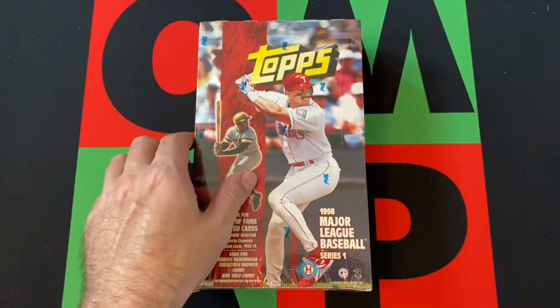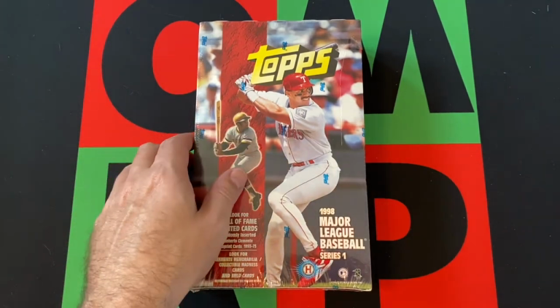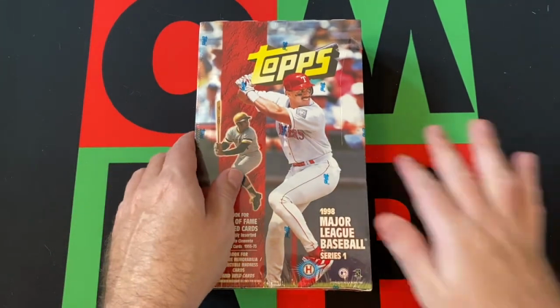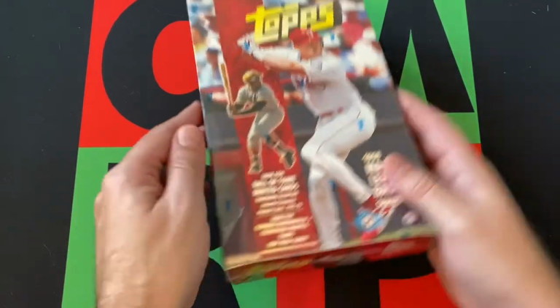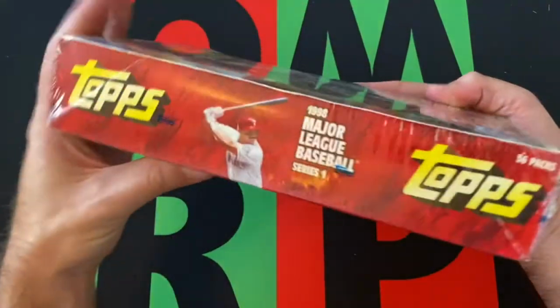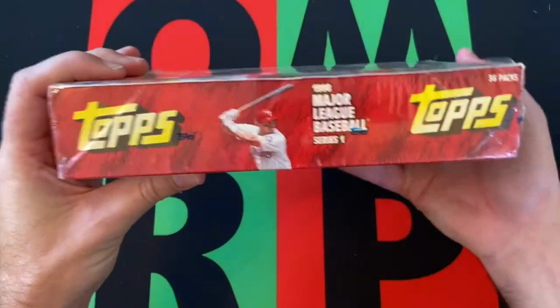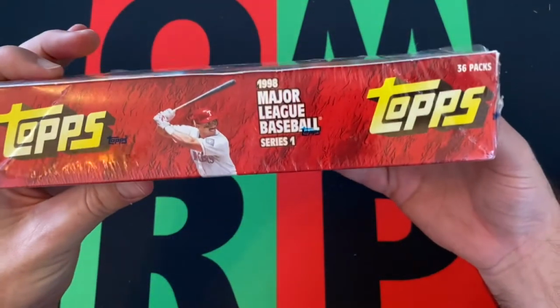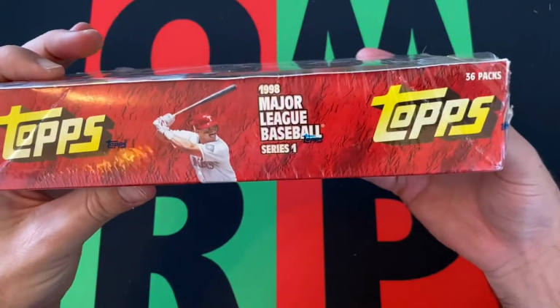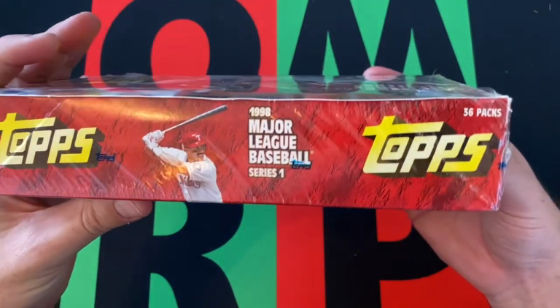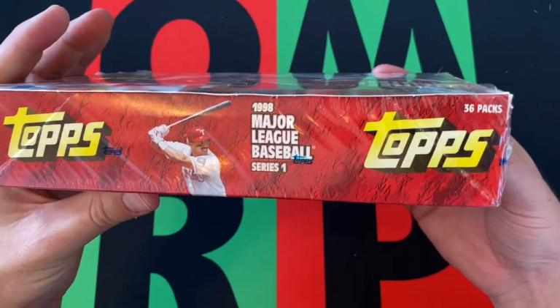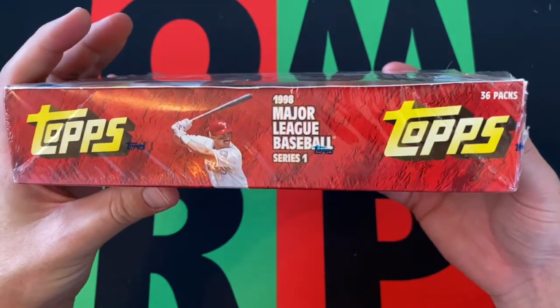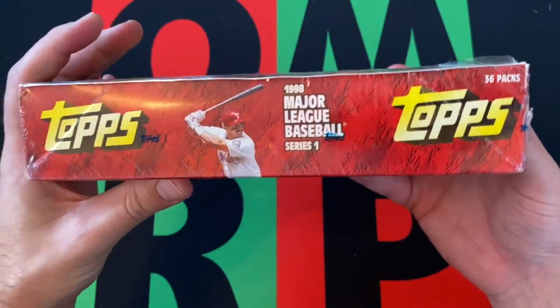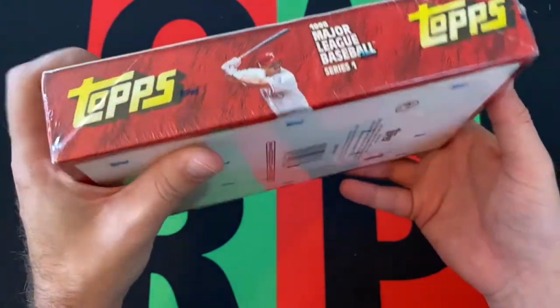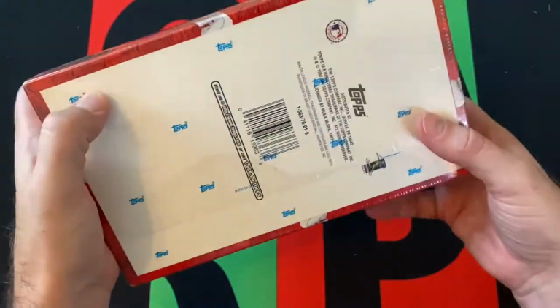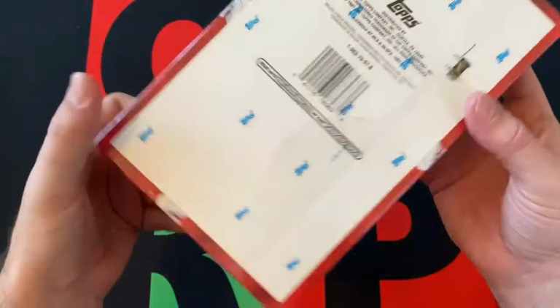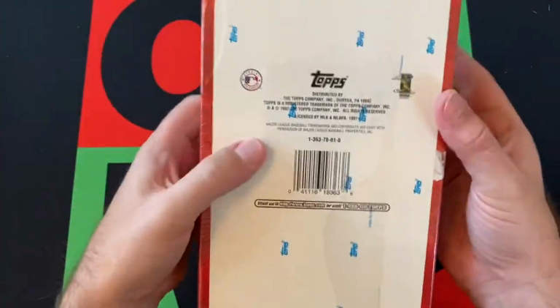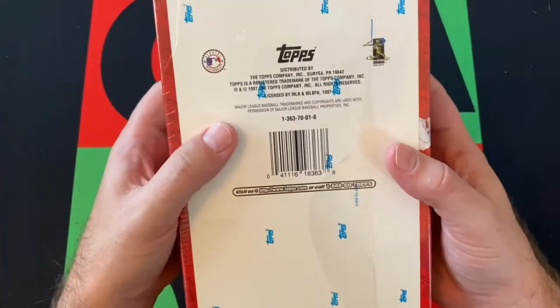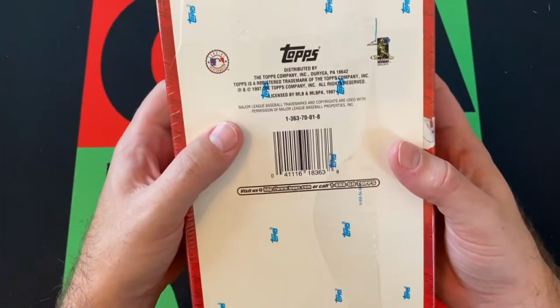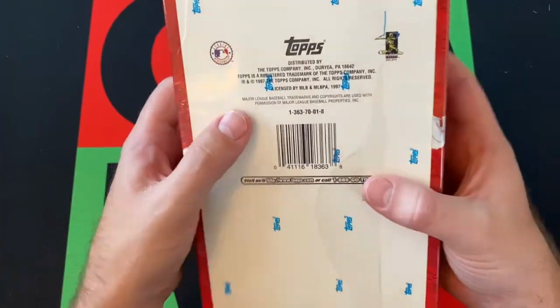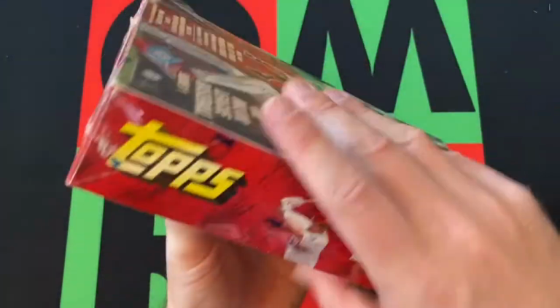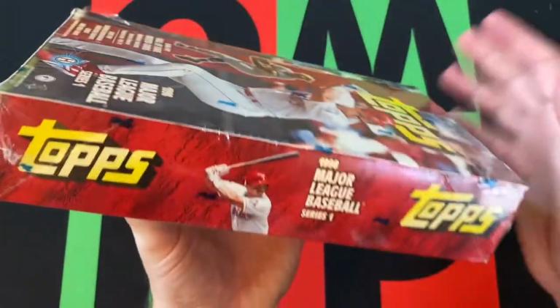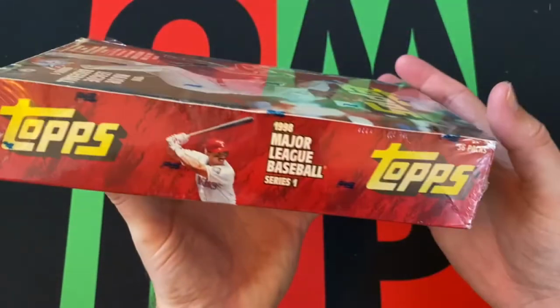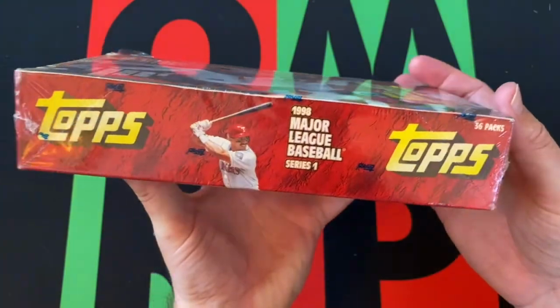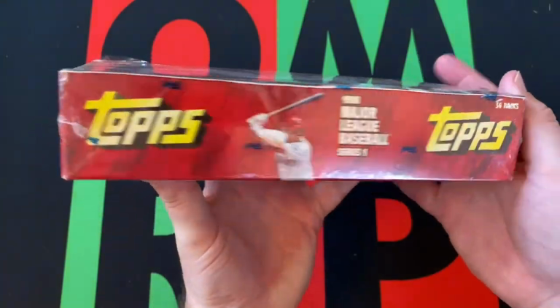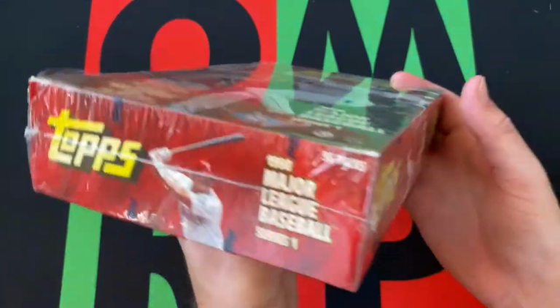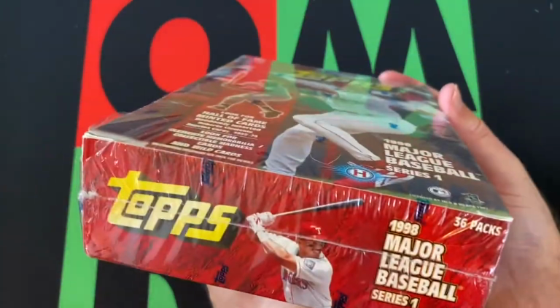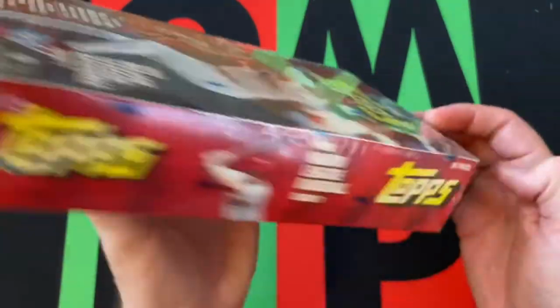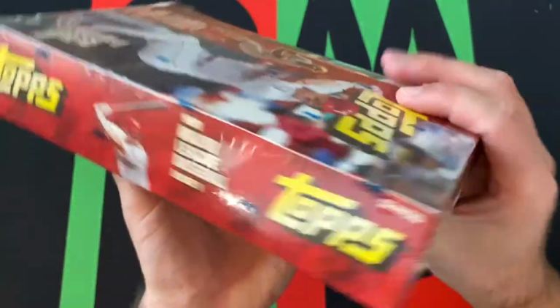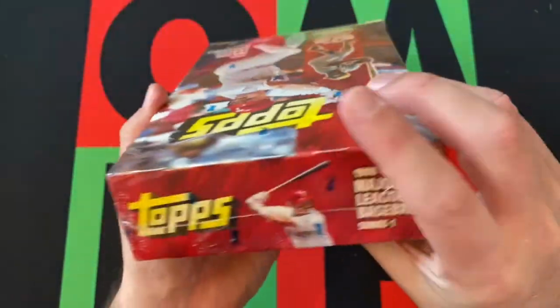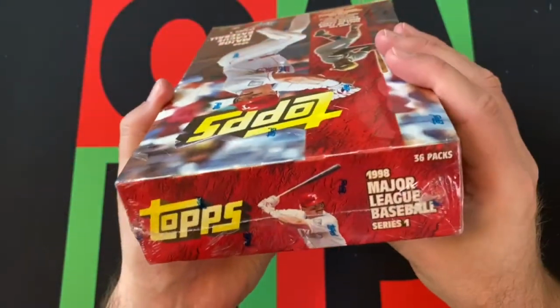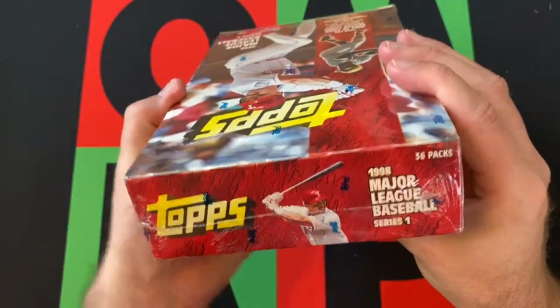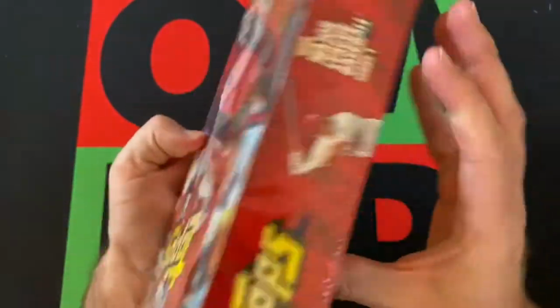Alright, let's rip into this. Let's check out the box real quick. There are 36 packs. I don't know how many cards there are per pack, but we'll find out when we open this up — I think it's 12, it might be 11, could be 10. Somewhere in that general vicinity.